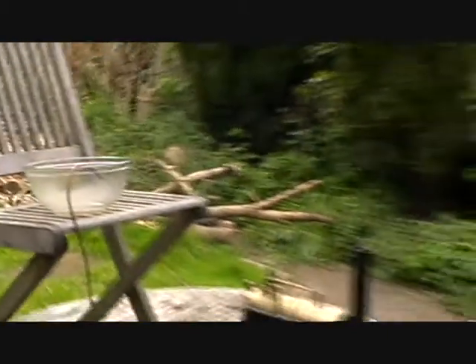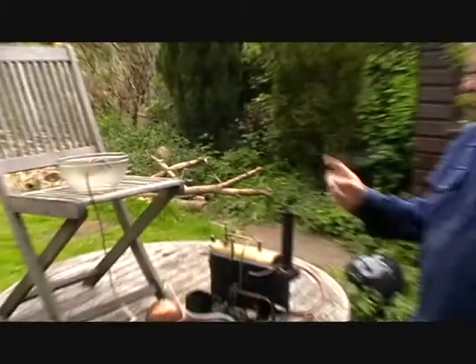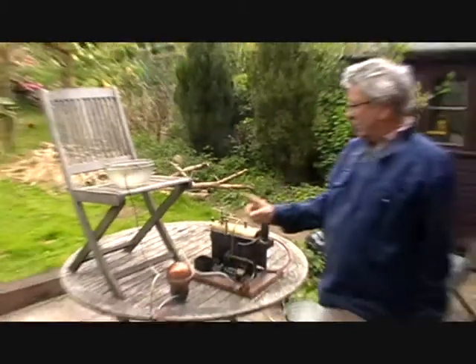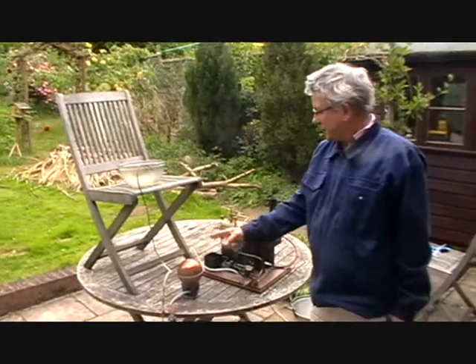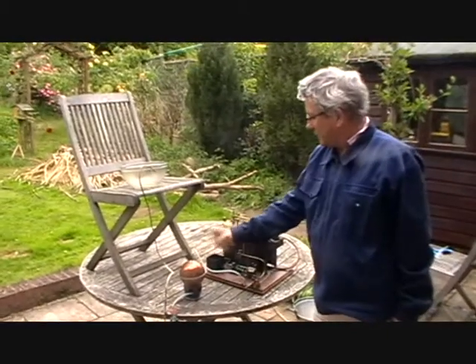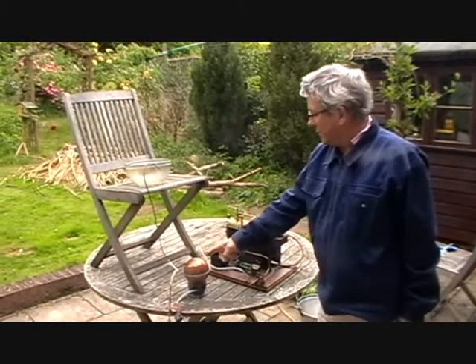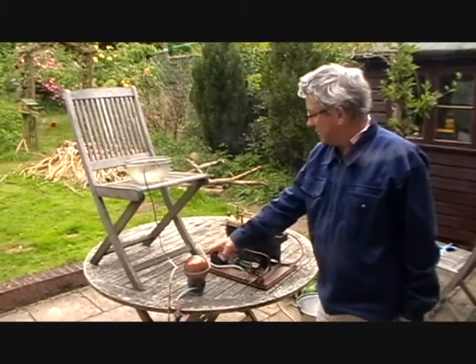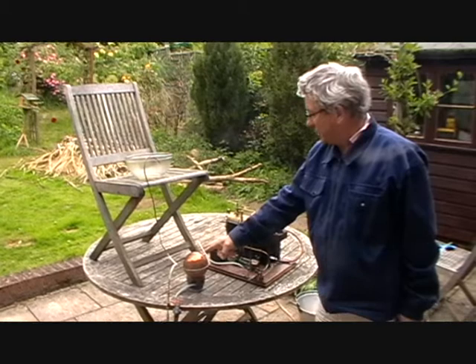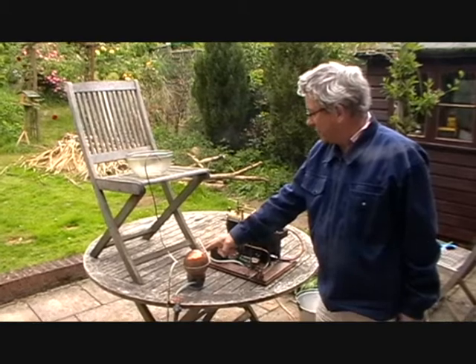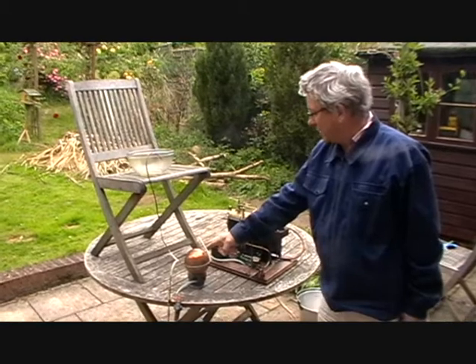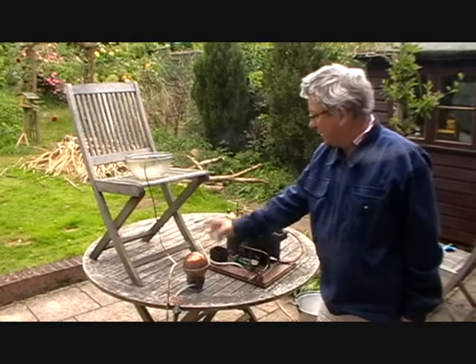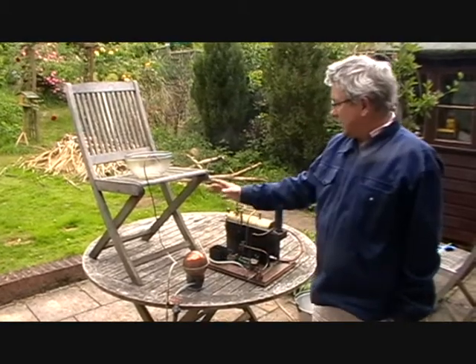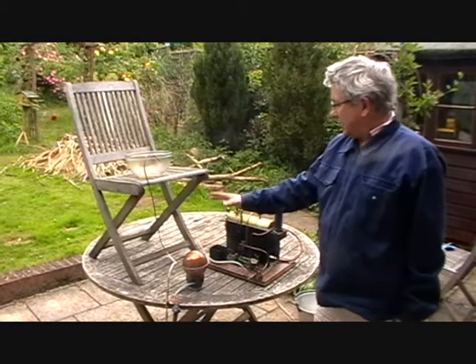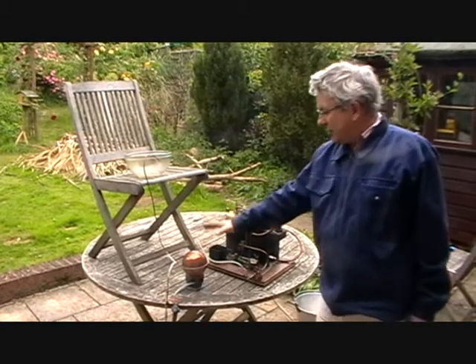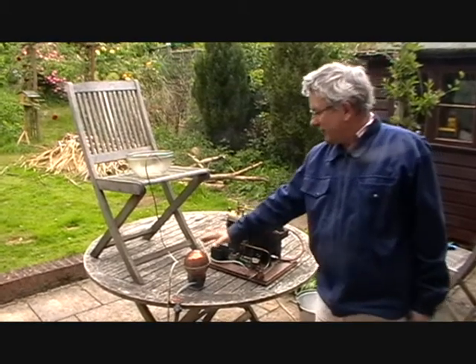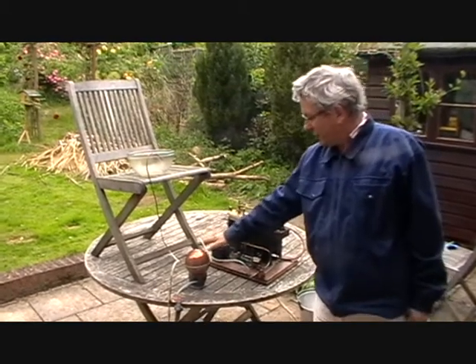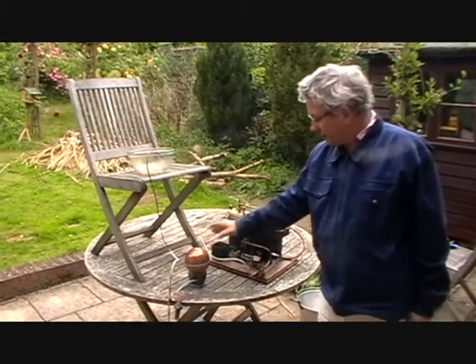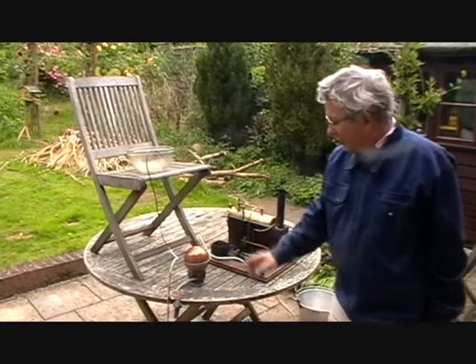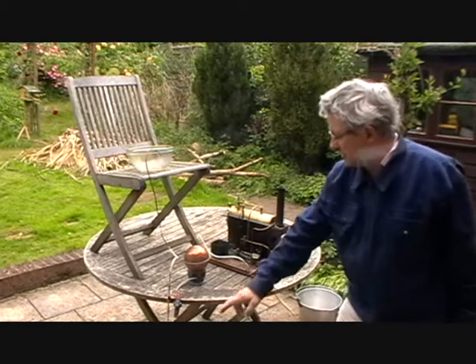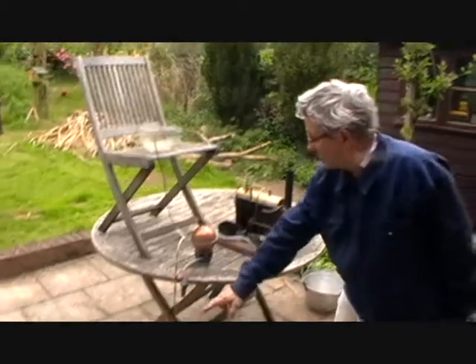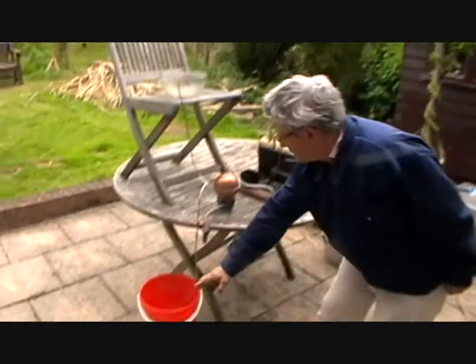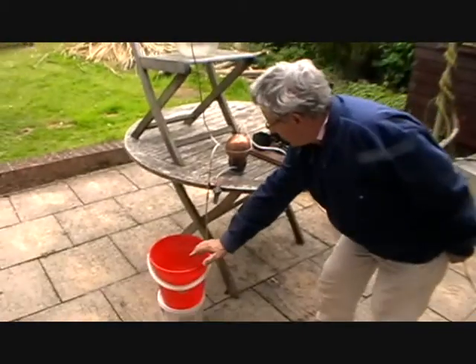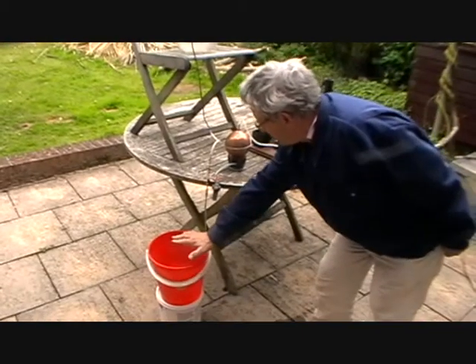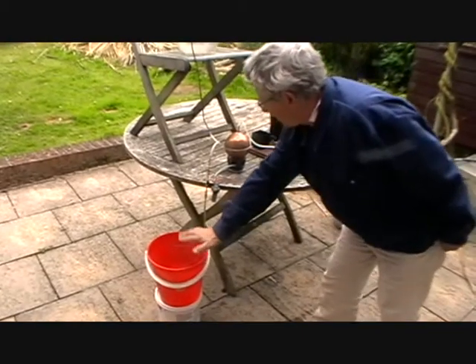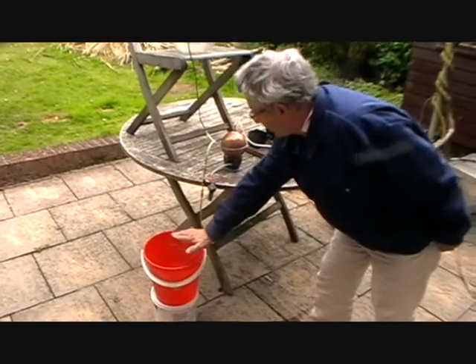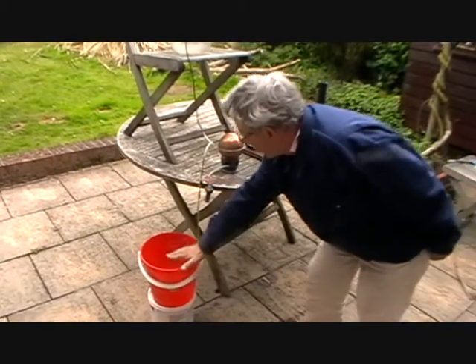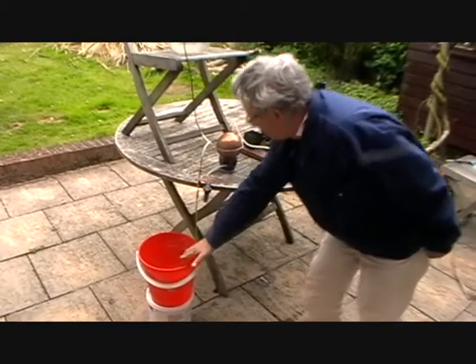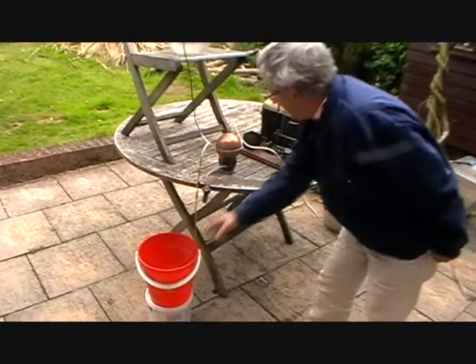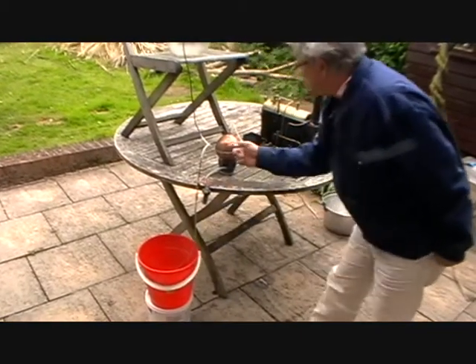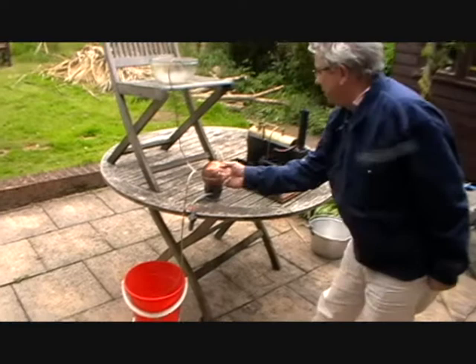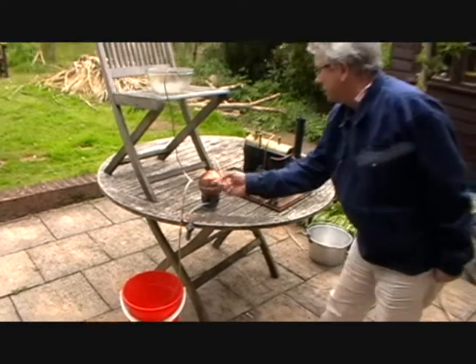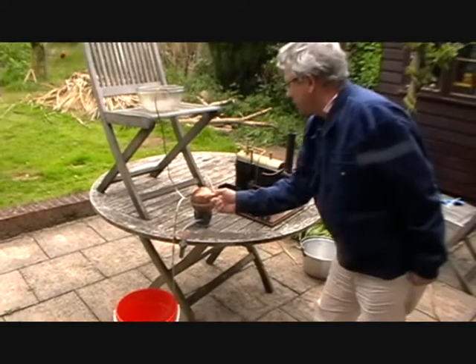And now the steam will condense in the chamber, creating a partial vacuum. And the water — the atmospheric pressure on the water — will push it up into the chamber.